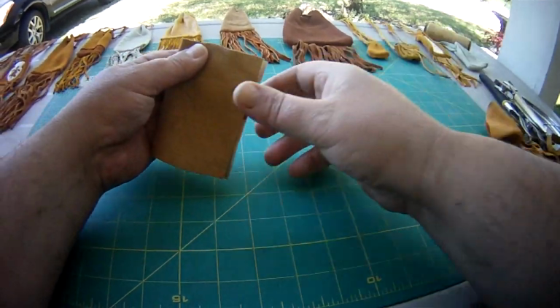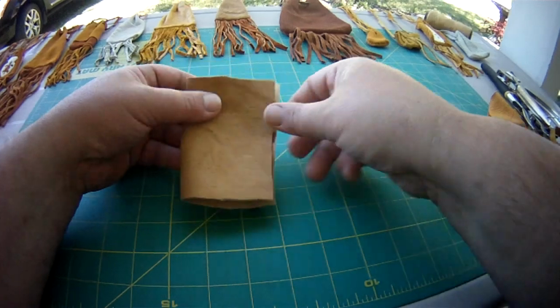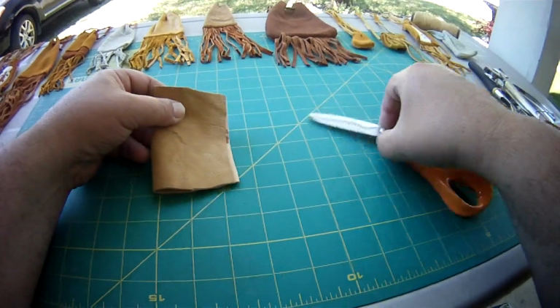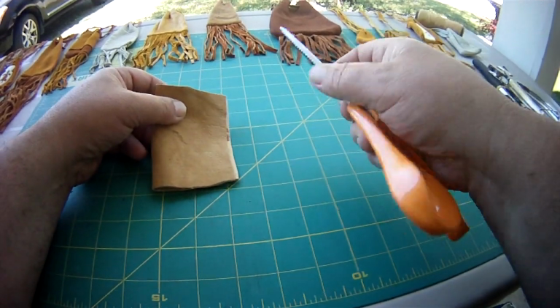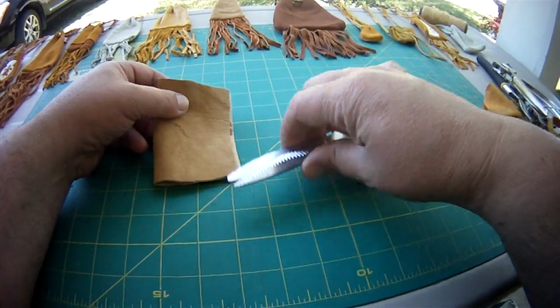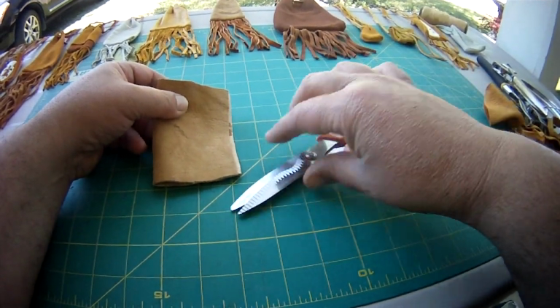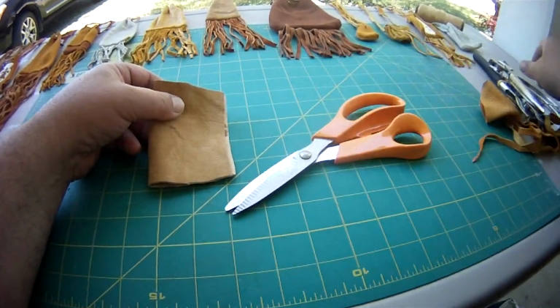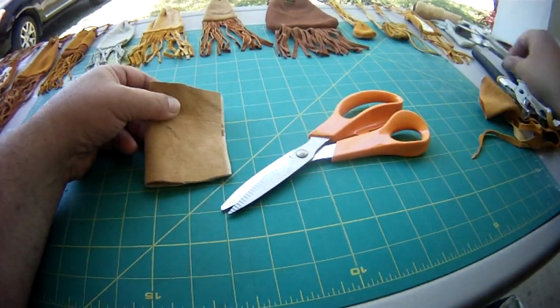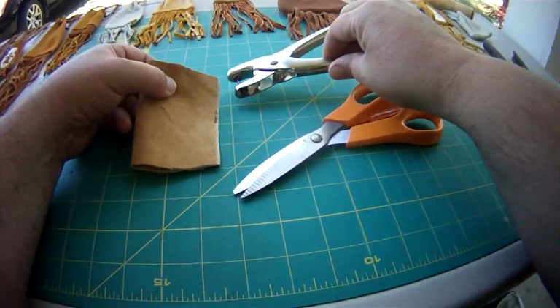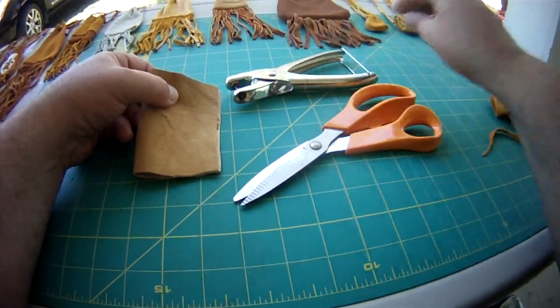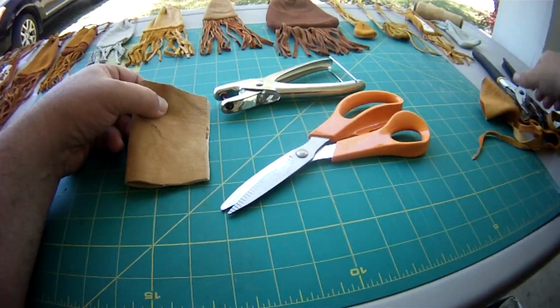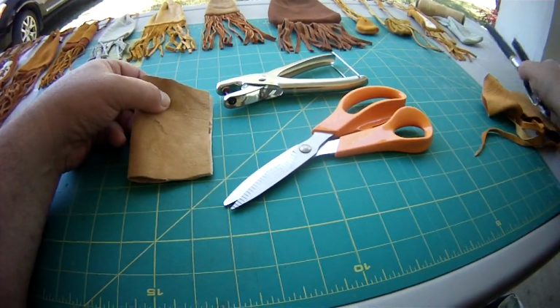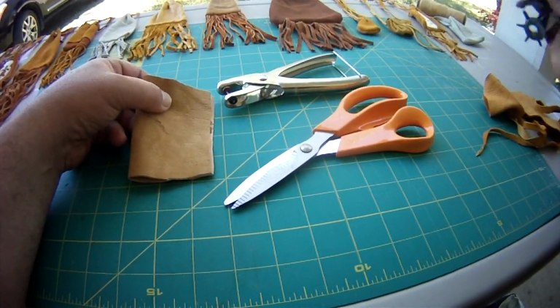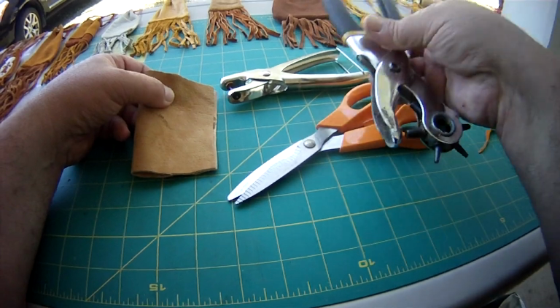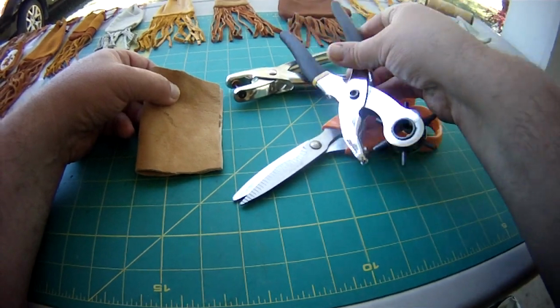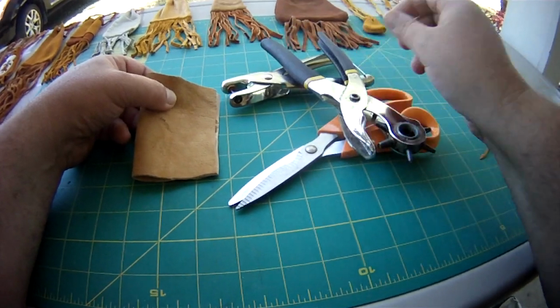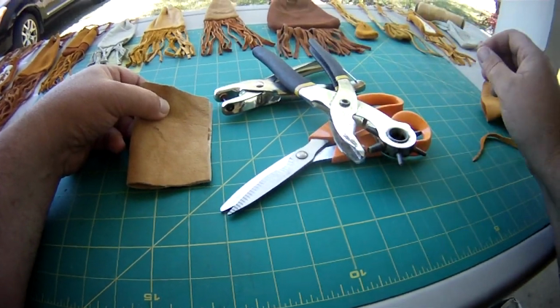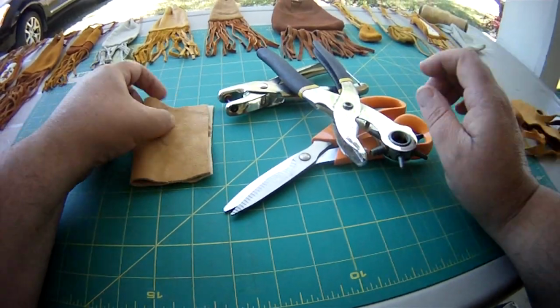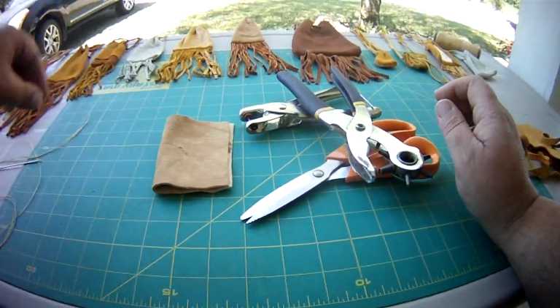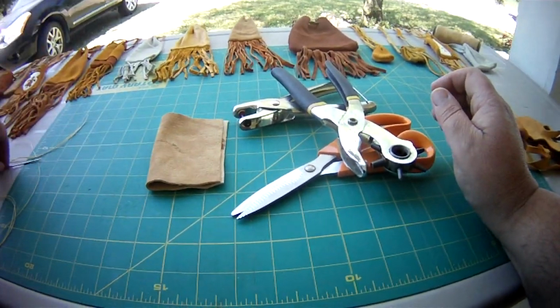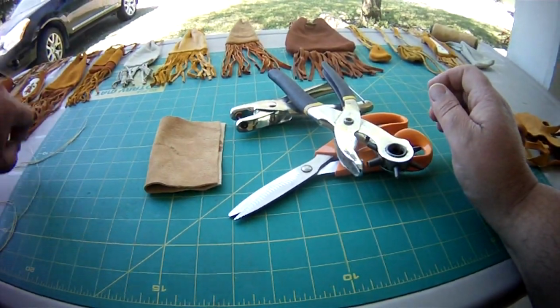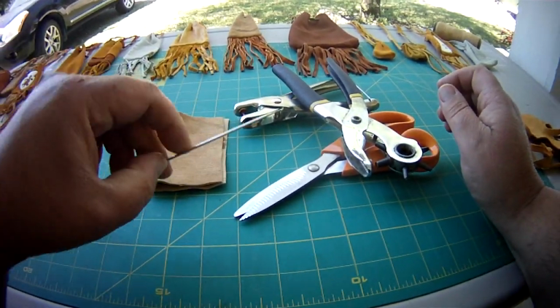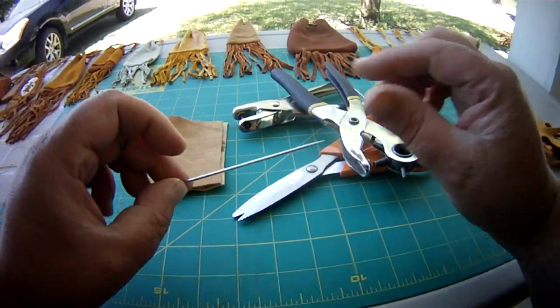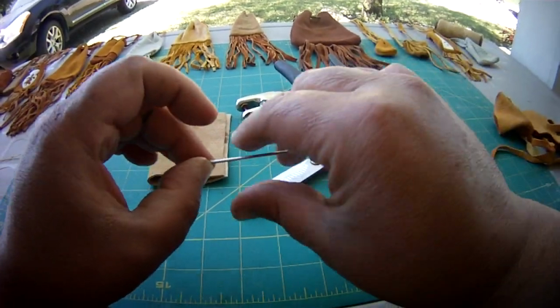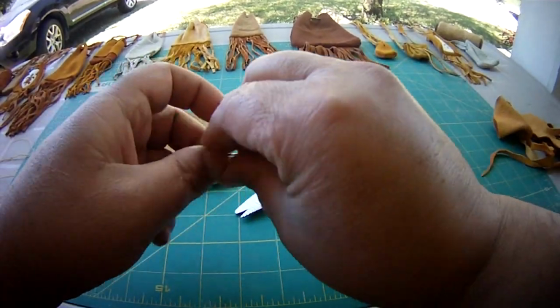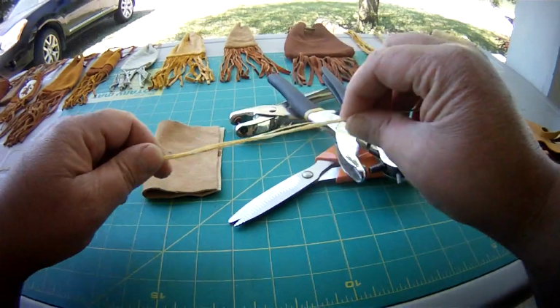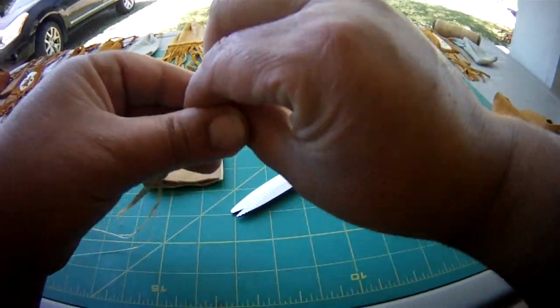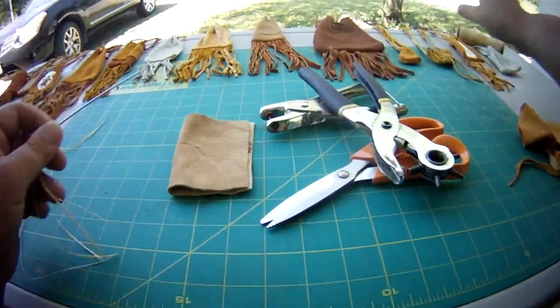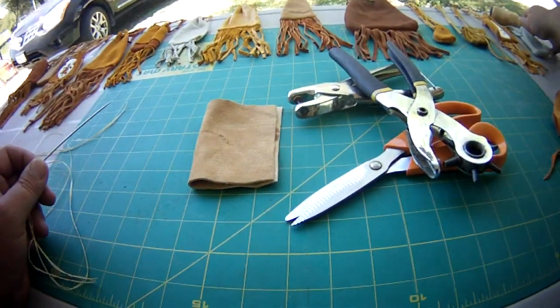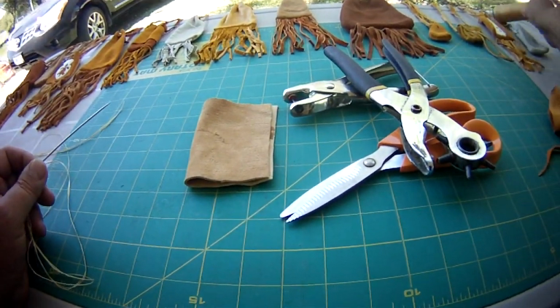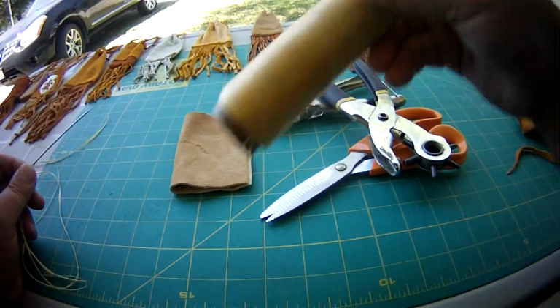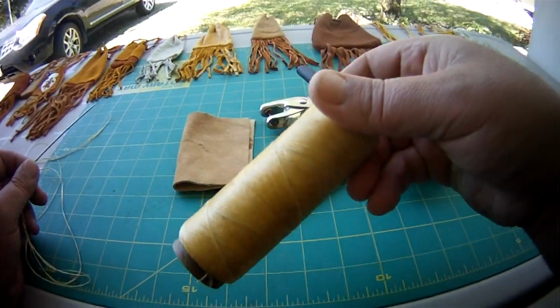For this video you'll need a sharp pair of scissors, a small hole punch, and a large hole punch. A needle and sinew.